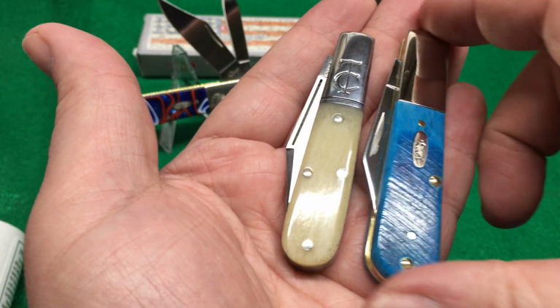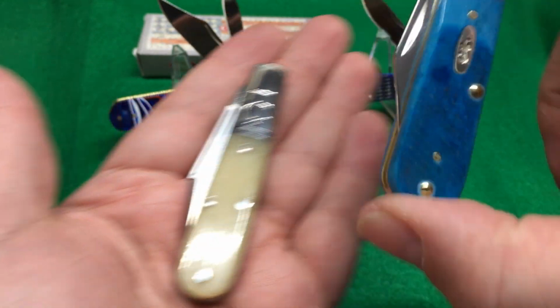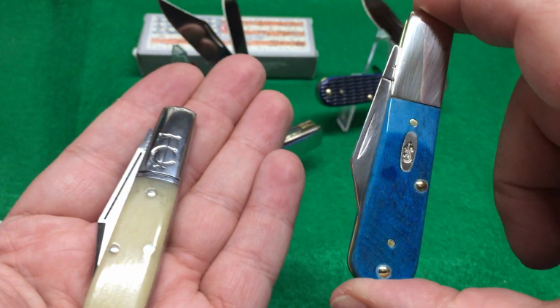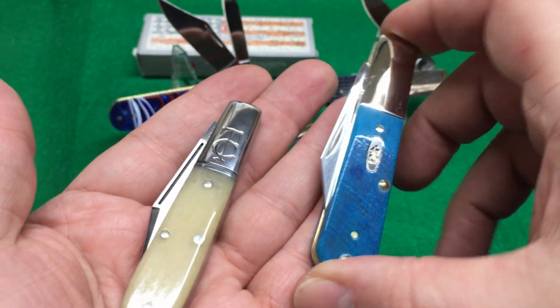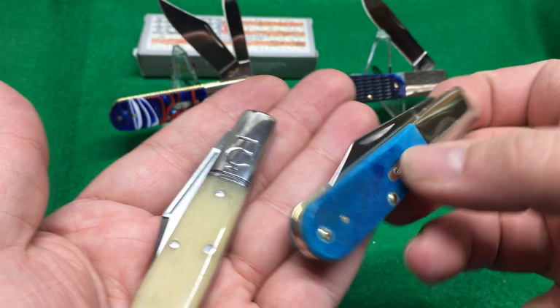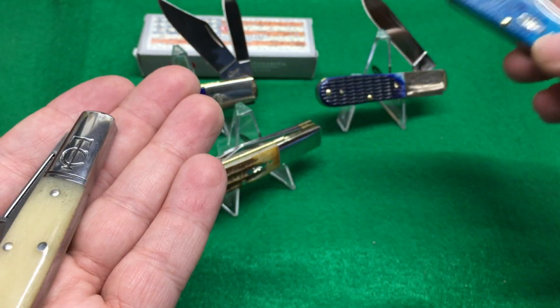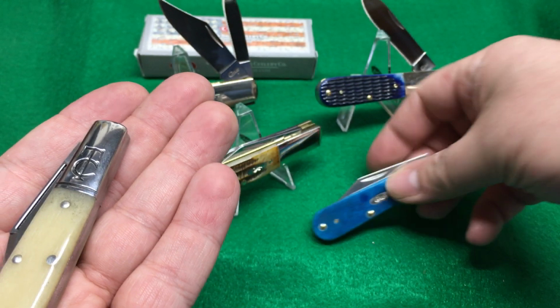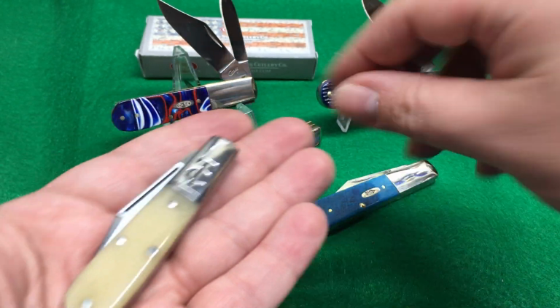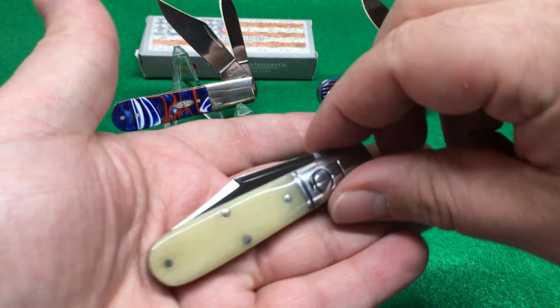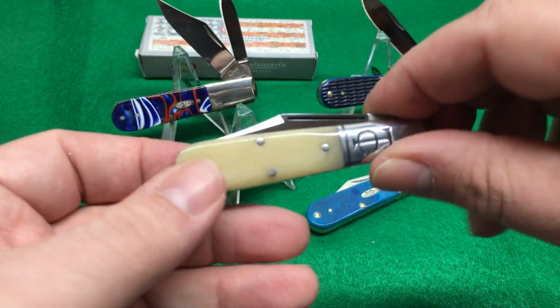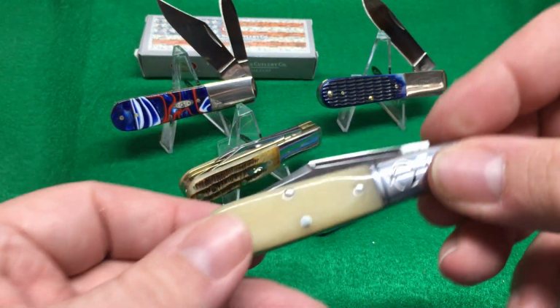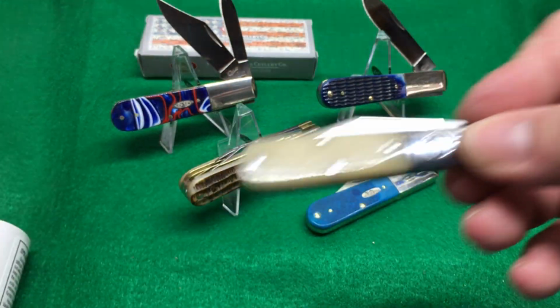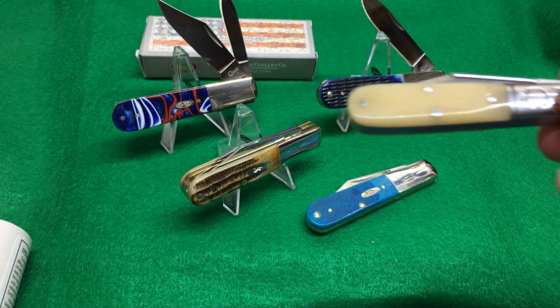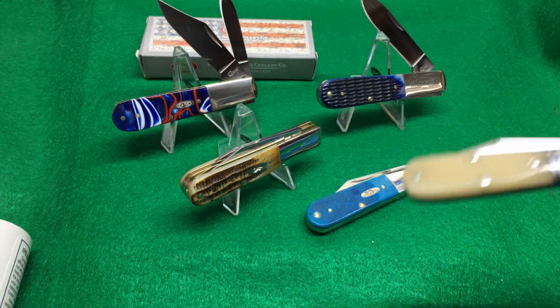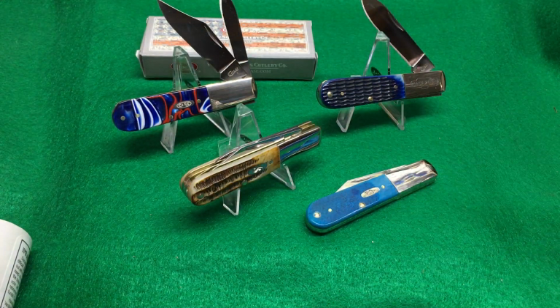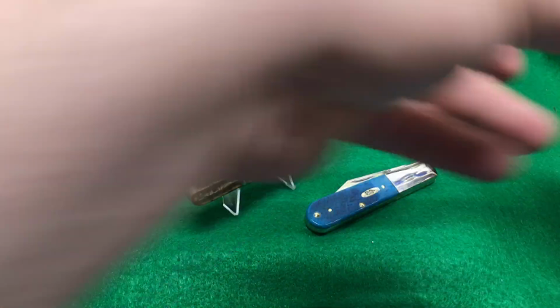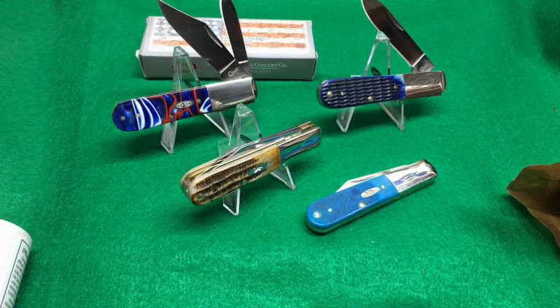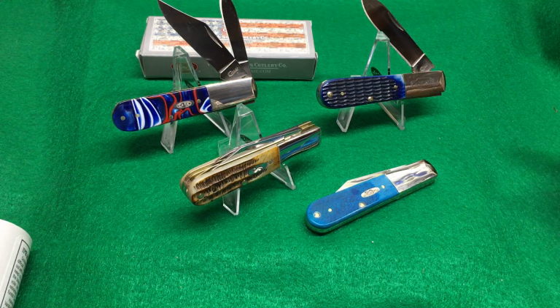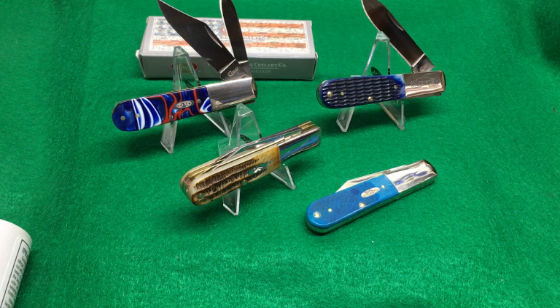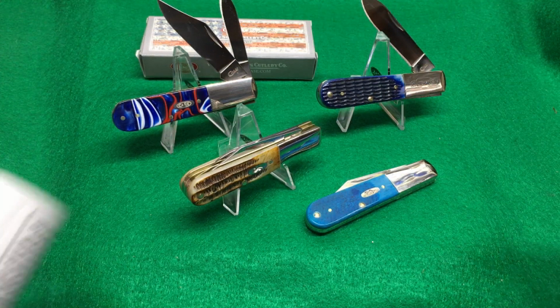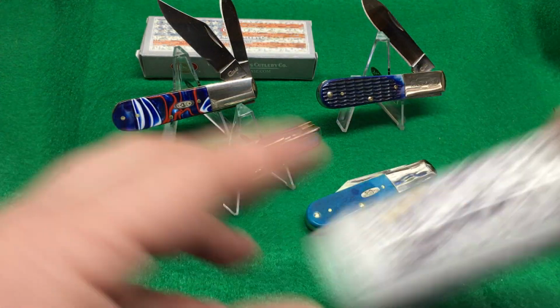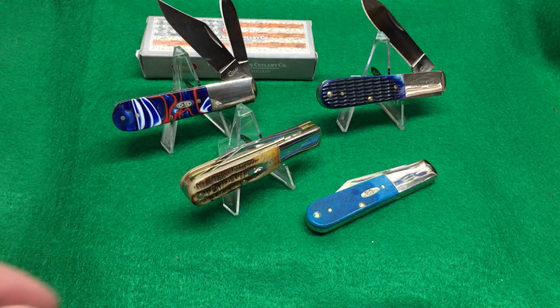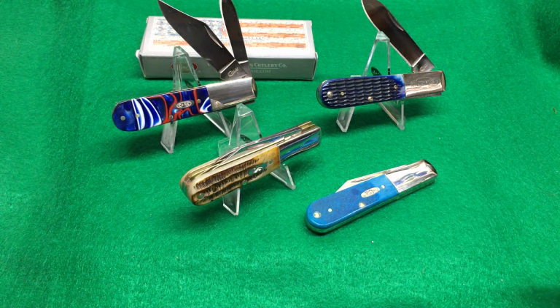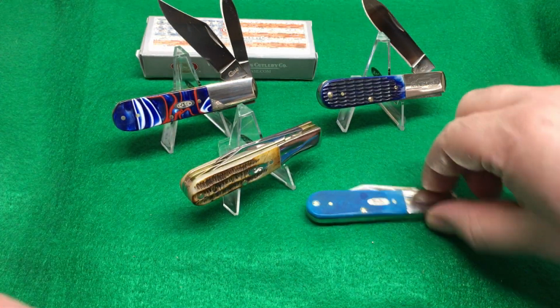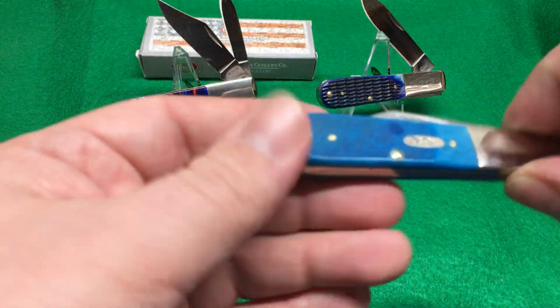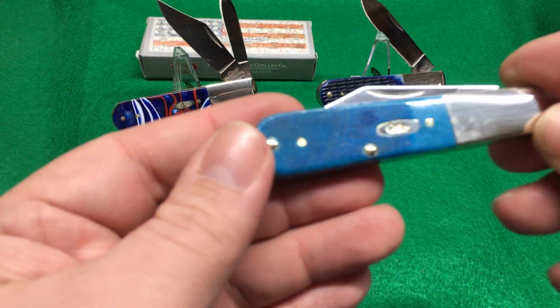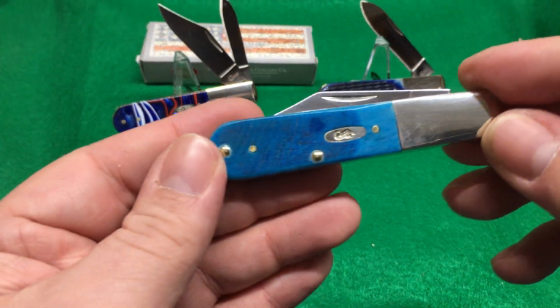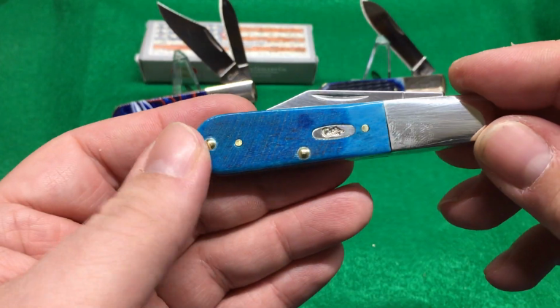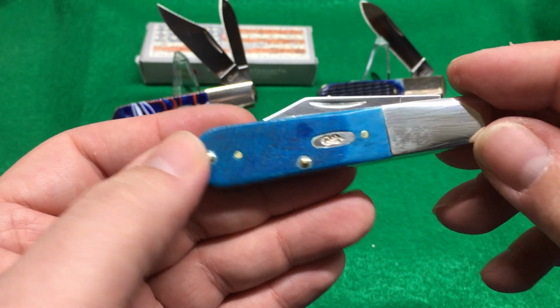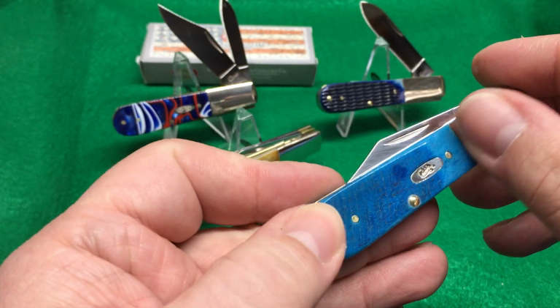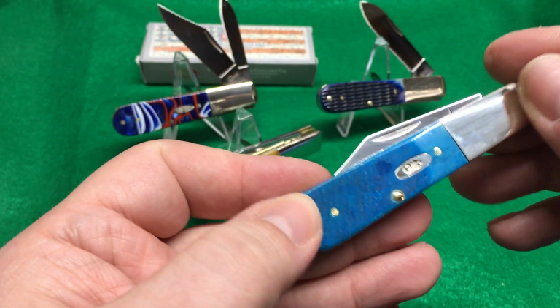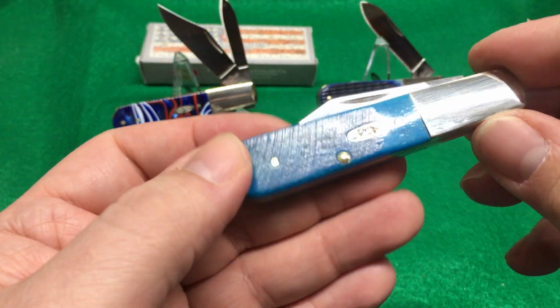They are slightly fatter in every dimension, and honestly I like this size better. Case, you're doing a good job. You know what you do, you always do a good job. Anyway, this is the Caribbean Blue — excuse my fingerprints.